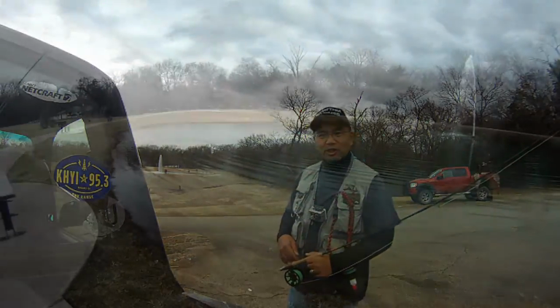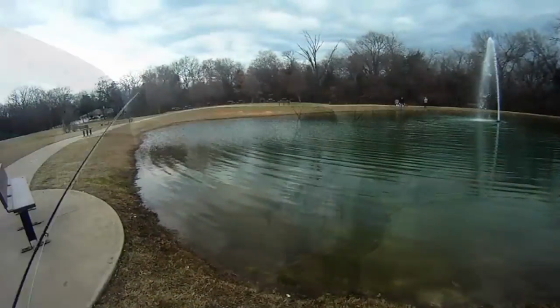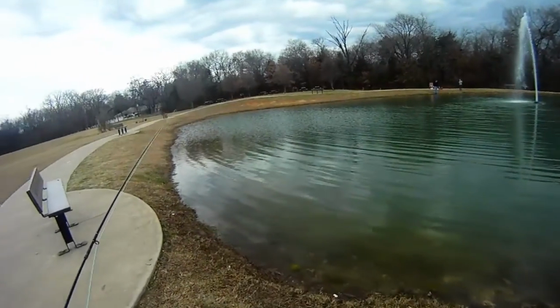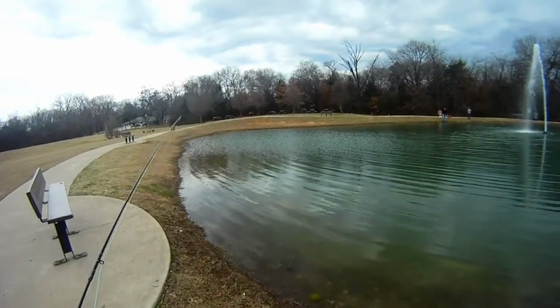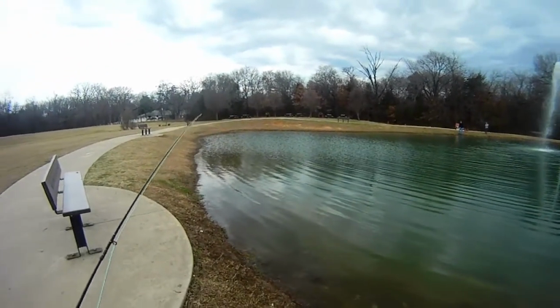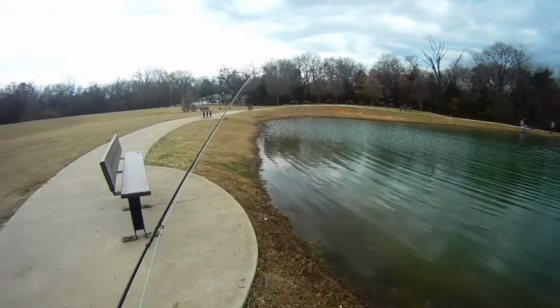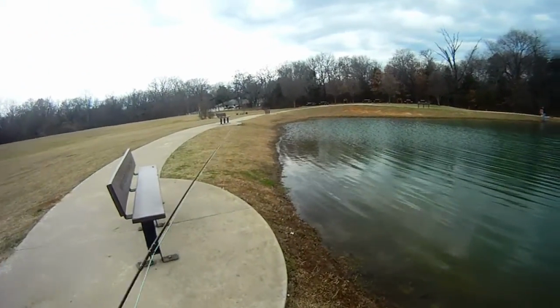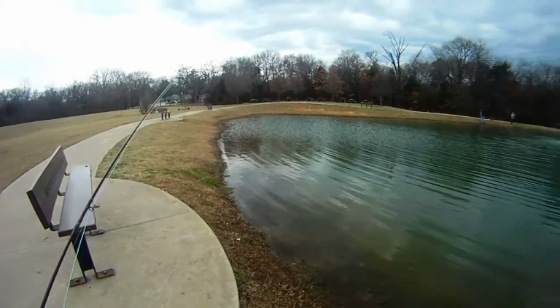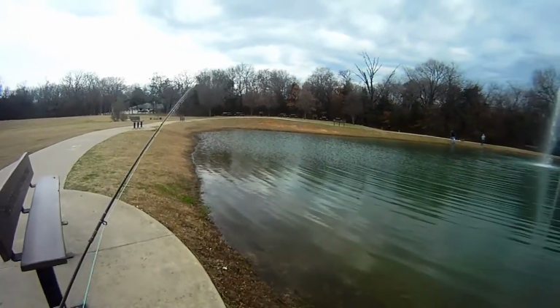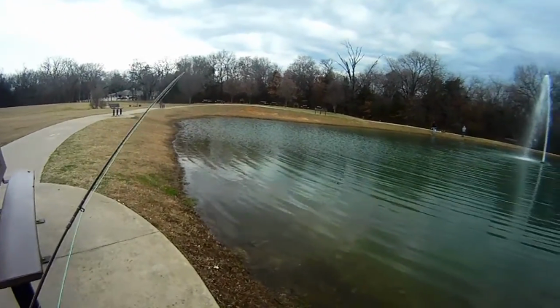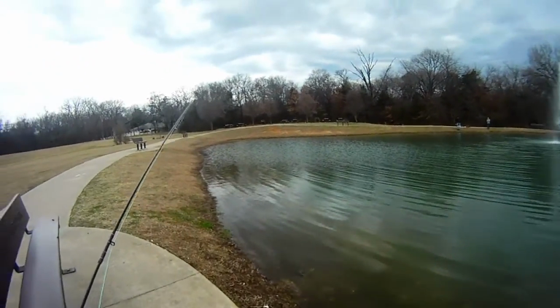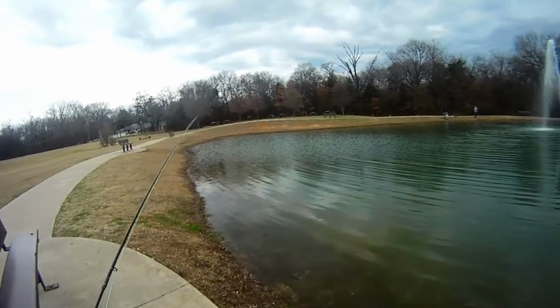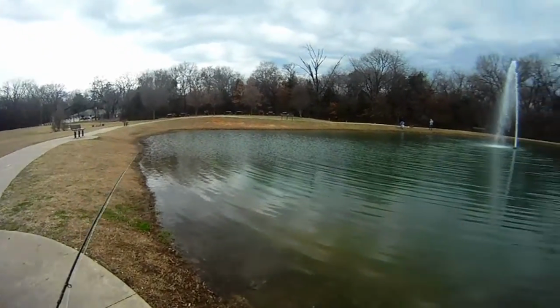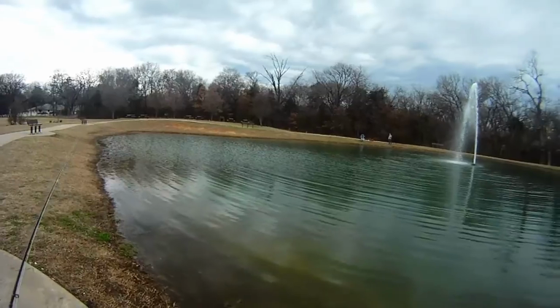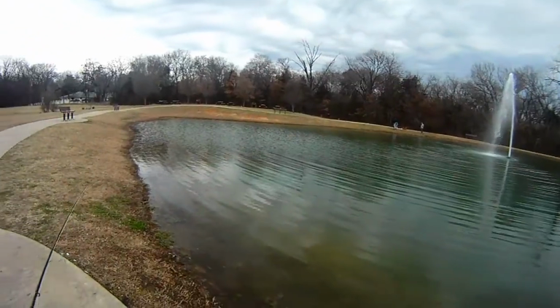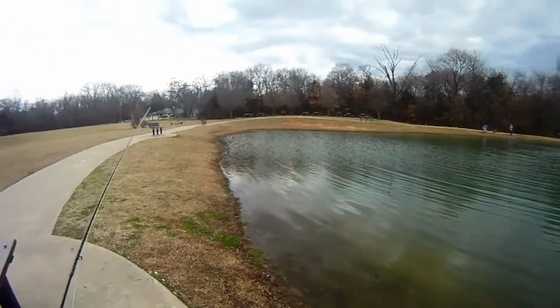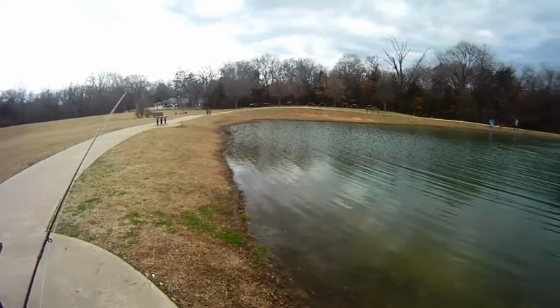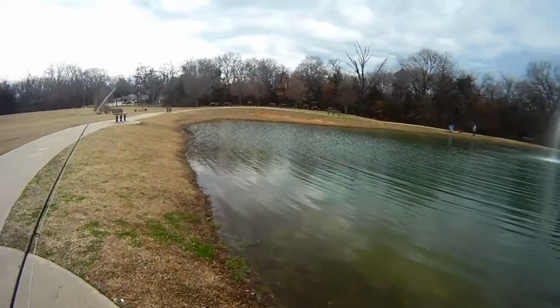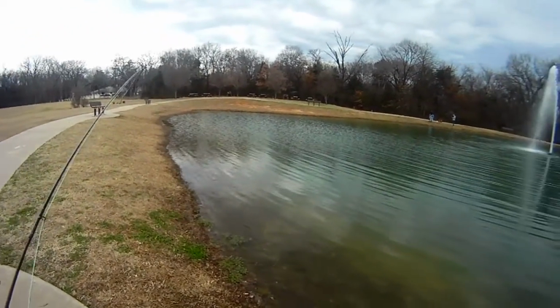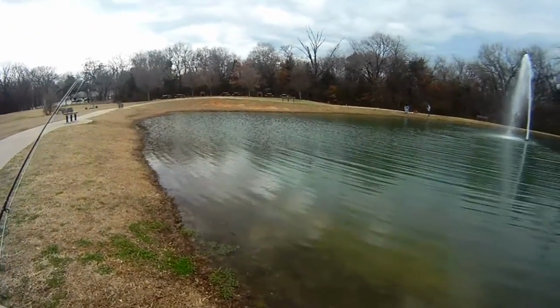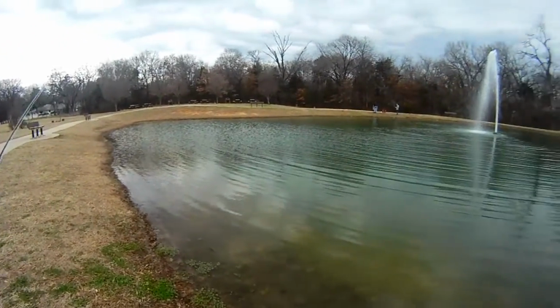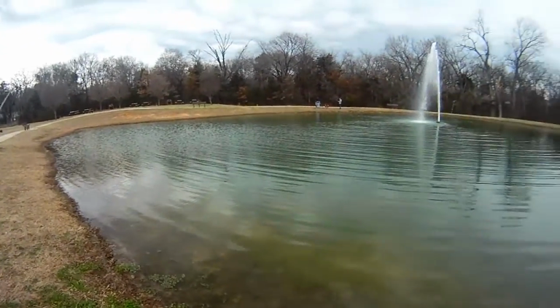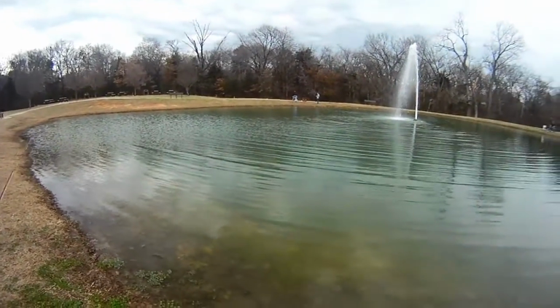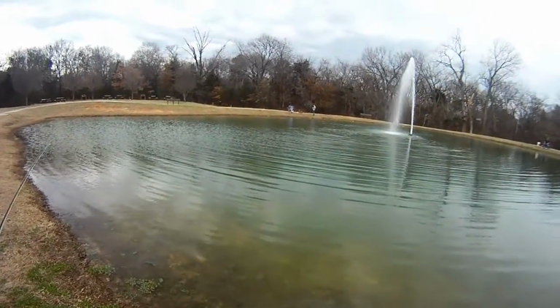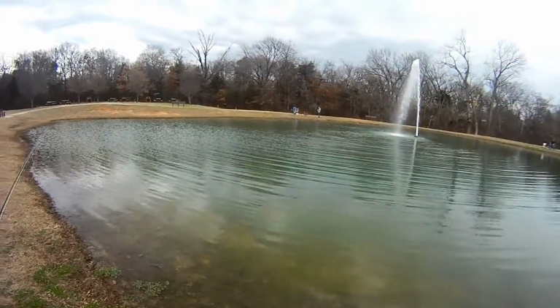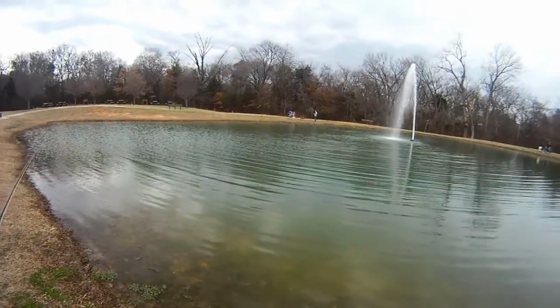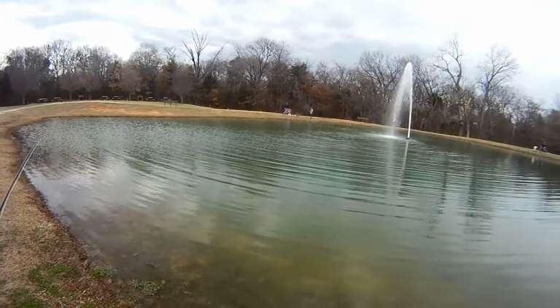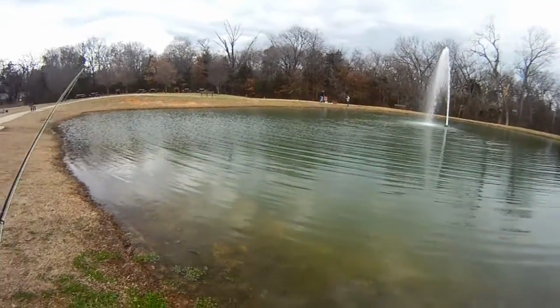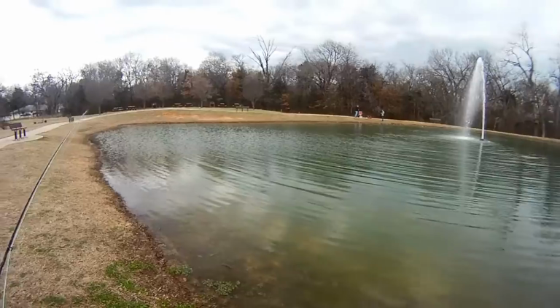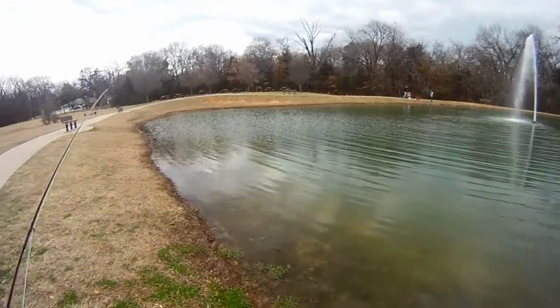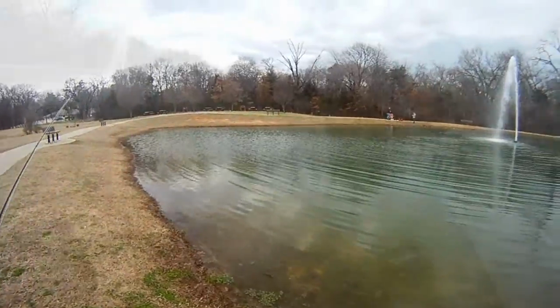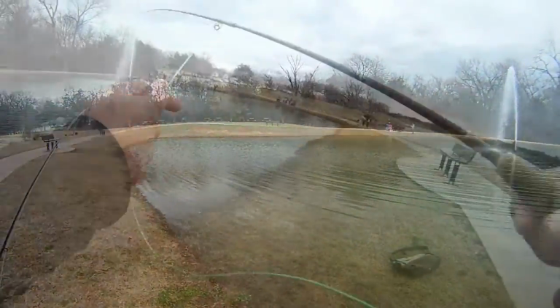Wish us luck. We see some movement on the surface. Looks like we got those little black midges. So we're gonna start out with the PMC Emerger and maybe shift over to the Griffiths Nat if need be. Let's see what happens.